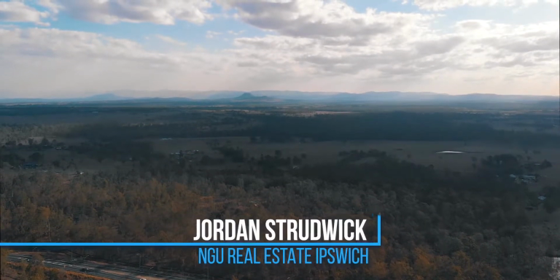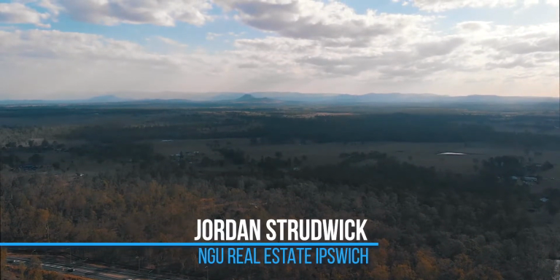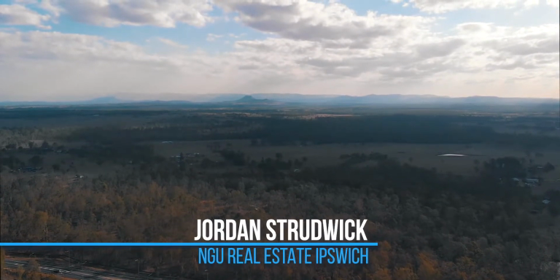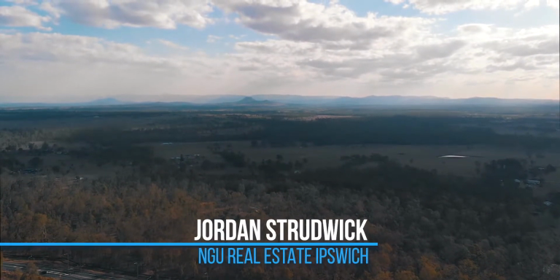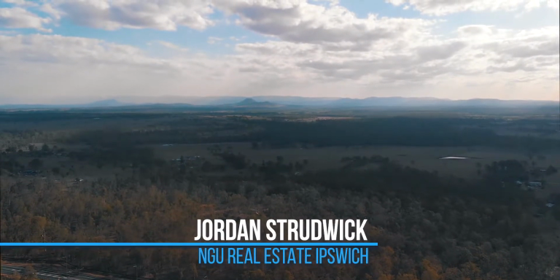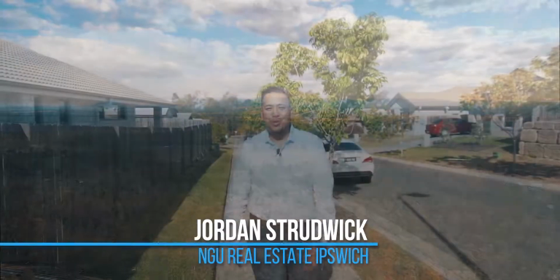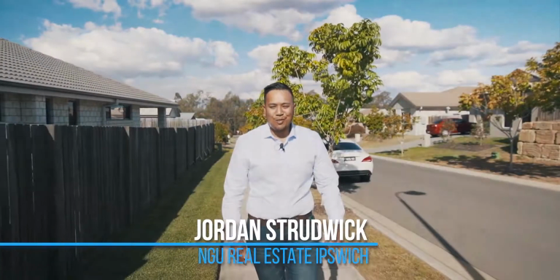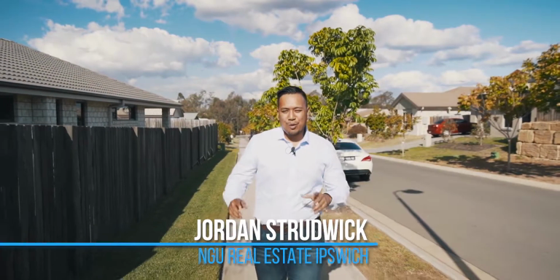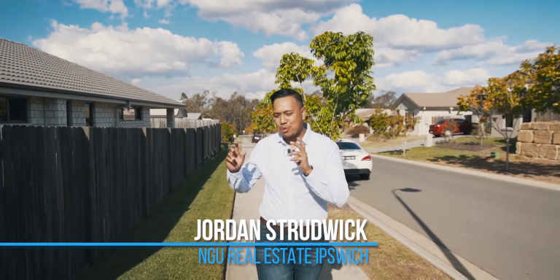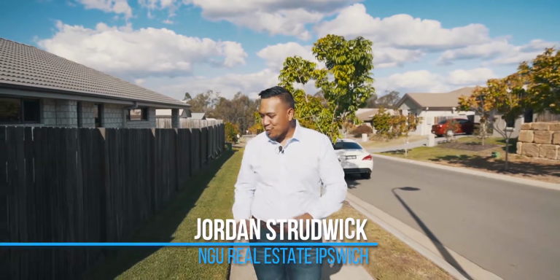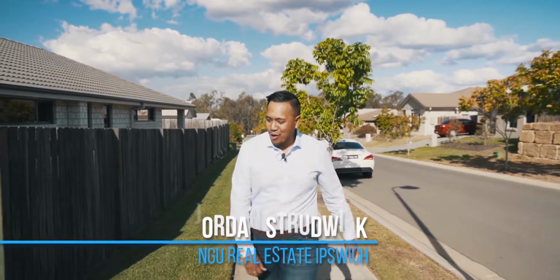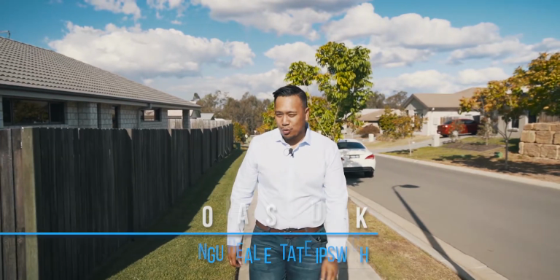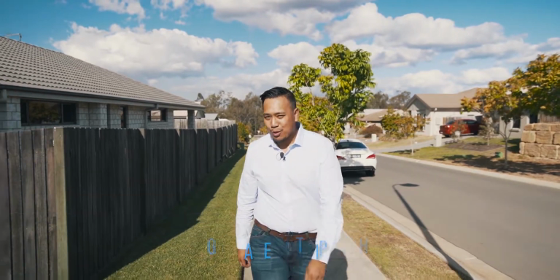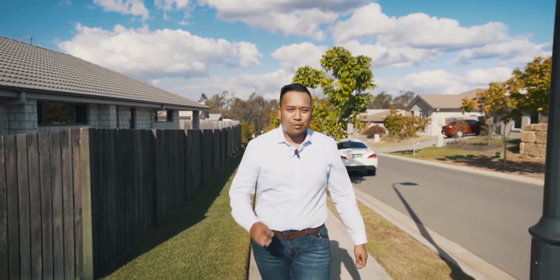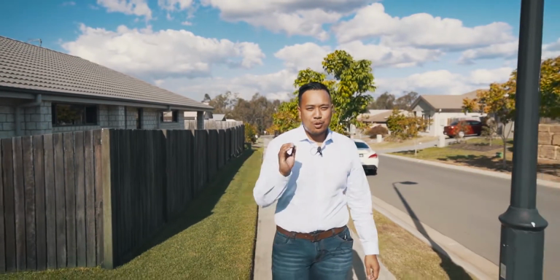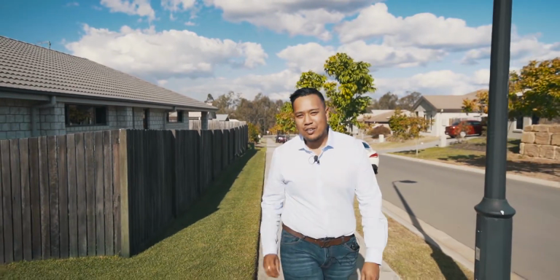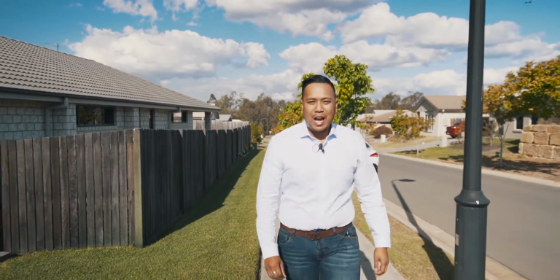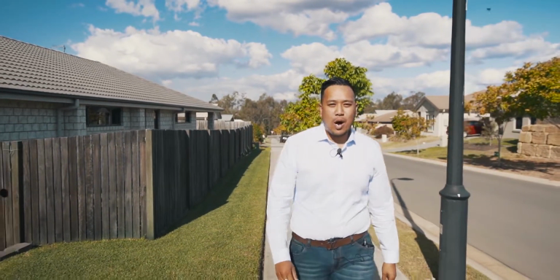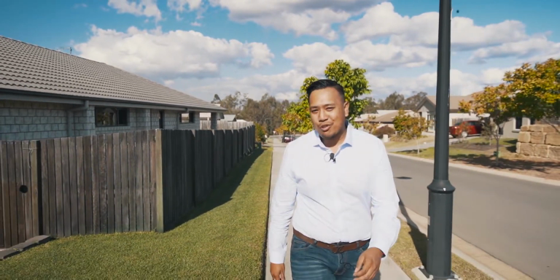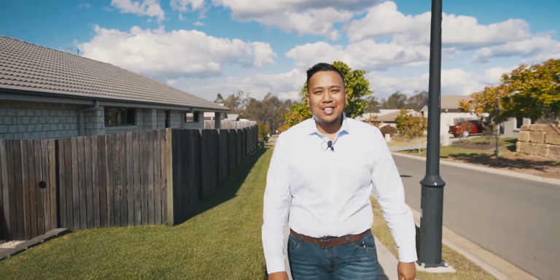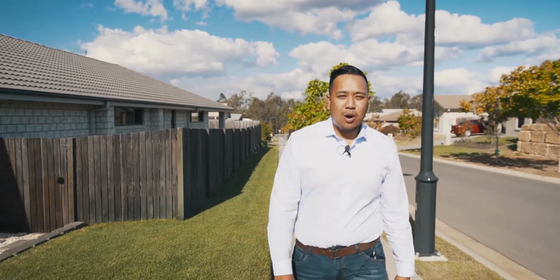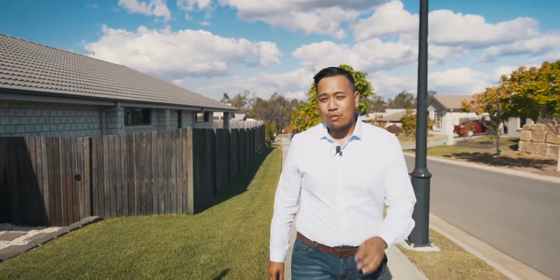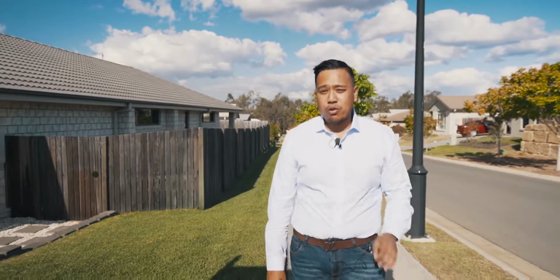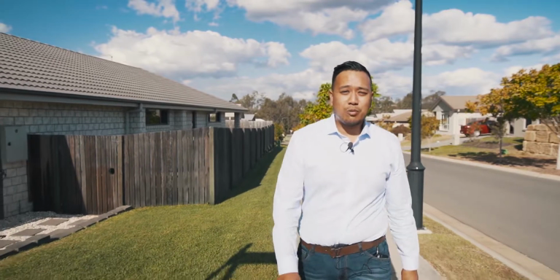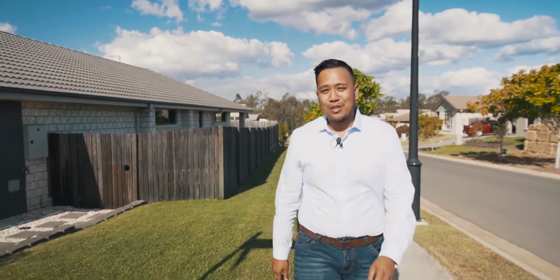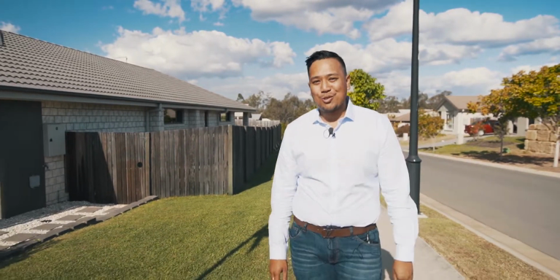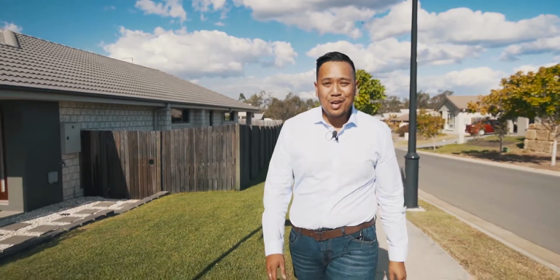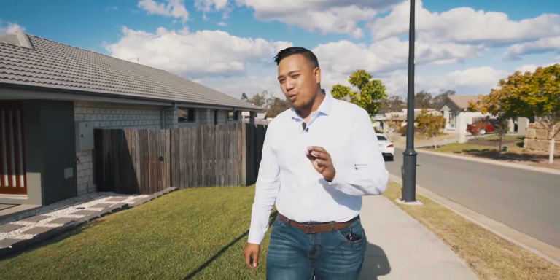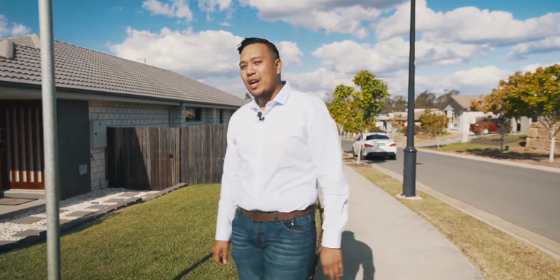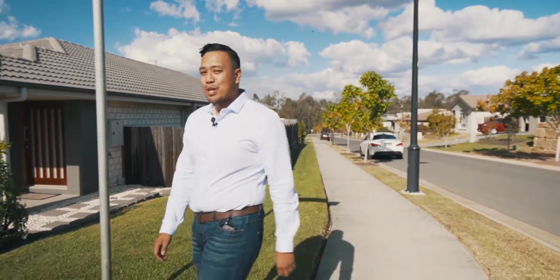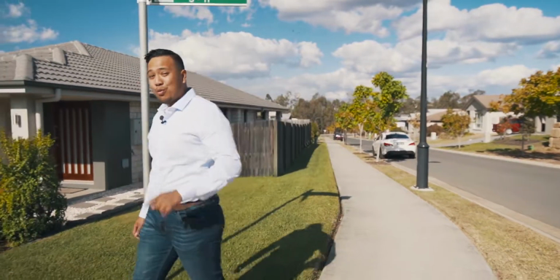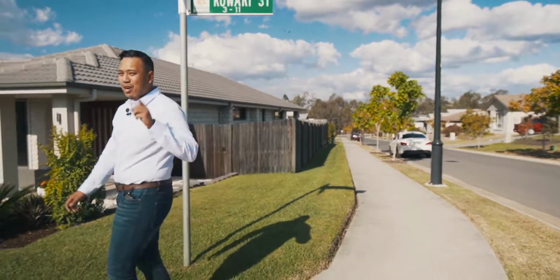Hey everyone, Jordan Strudwick from NGU Real Estate. I've got some of the most beautiful green grass on all the listing, and I've got a beautiful house — number 8 Kawari Street at Deving Heights. Over 220 square meters of luxury living on a 480 square meter block with the yard.